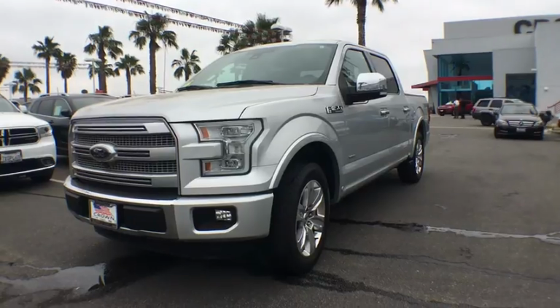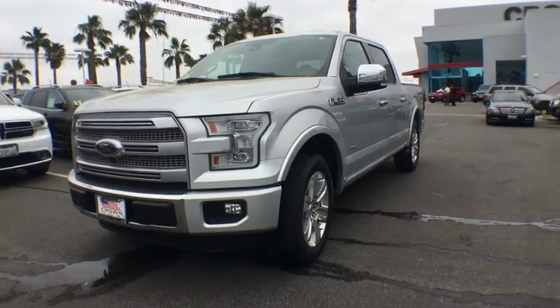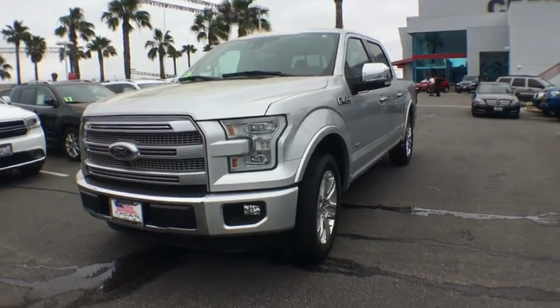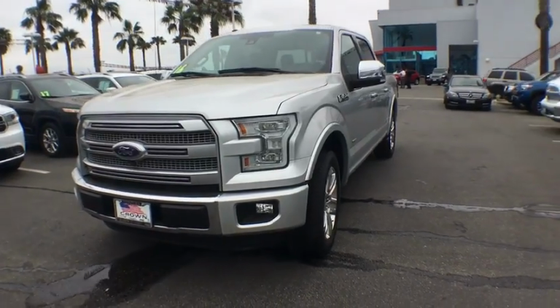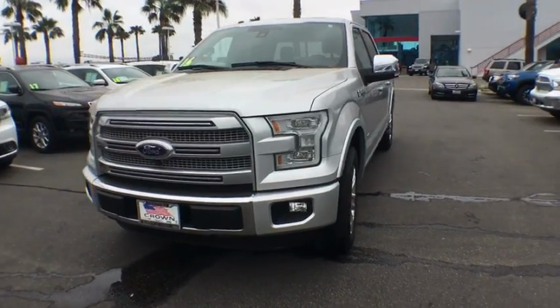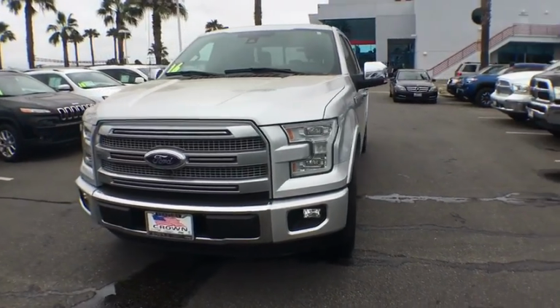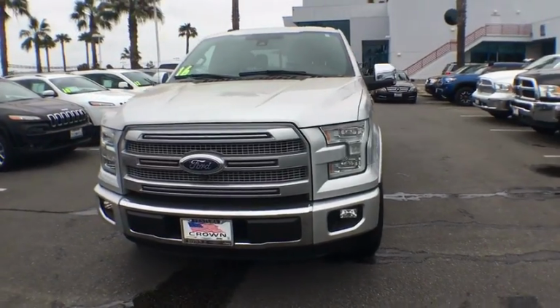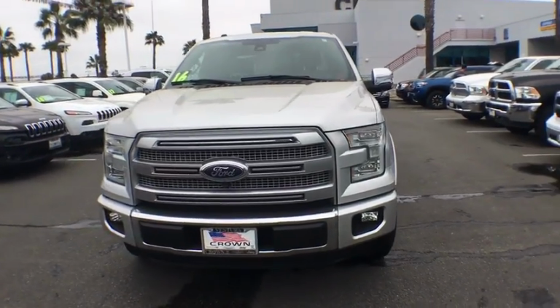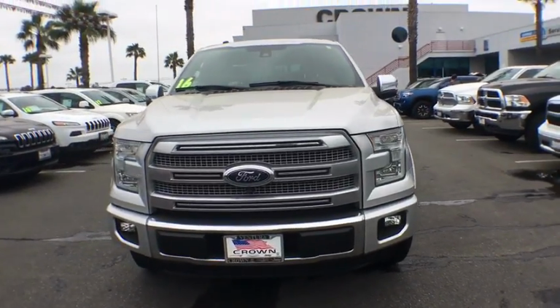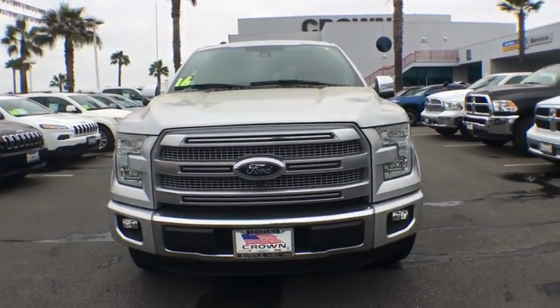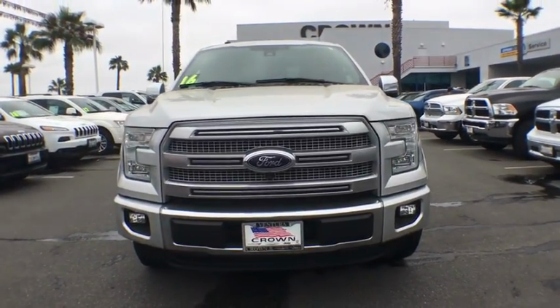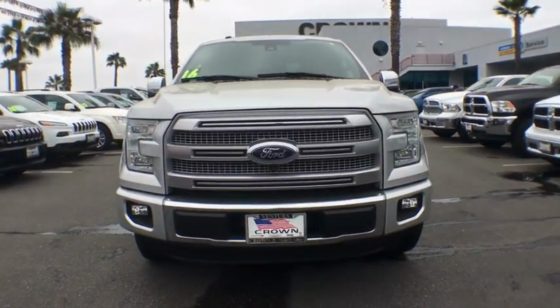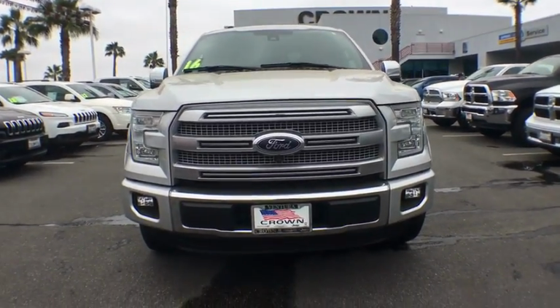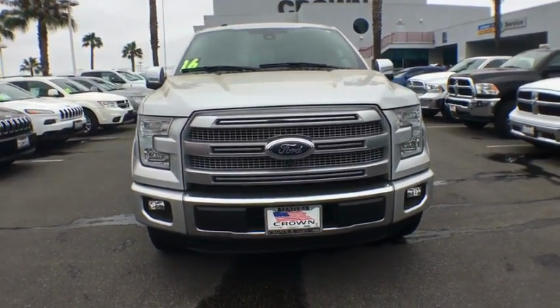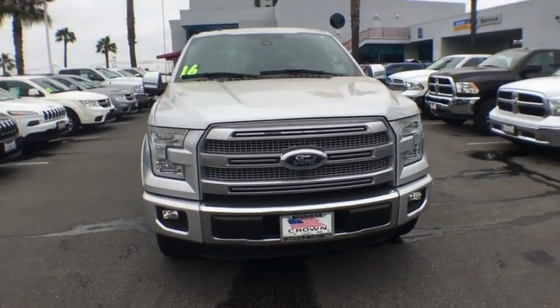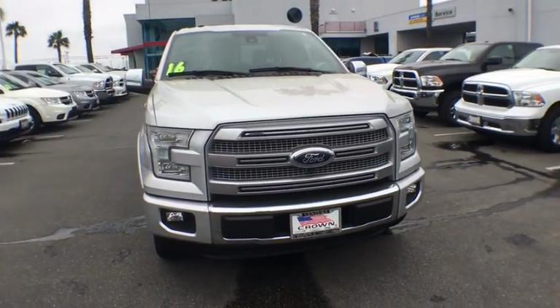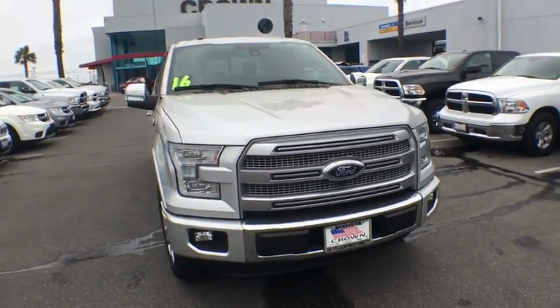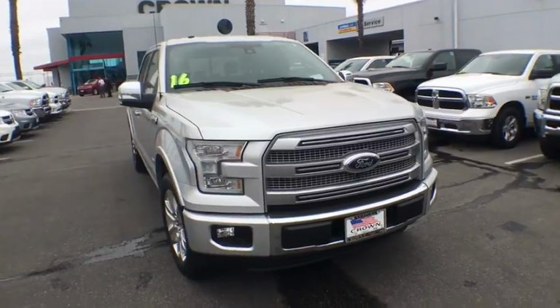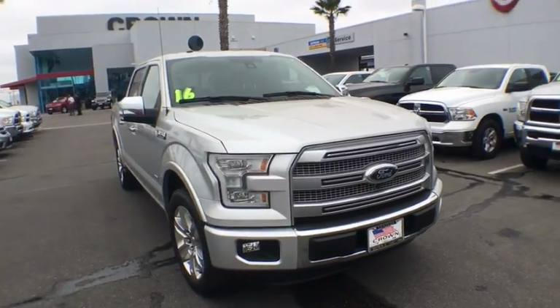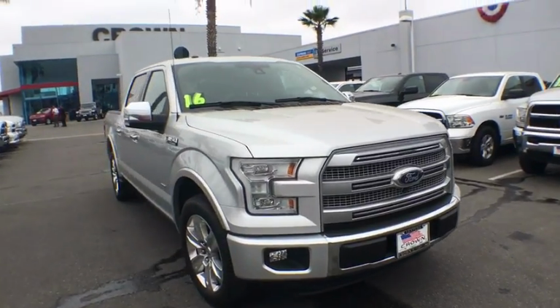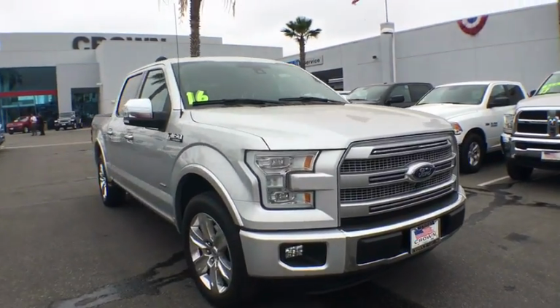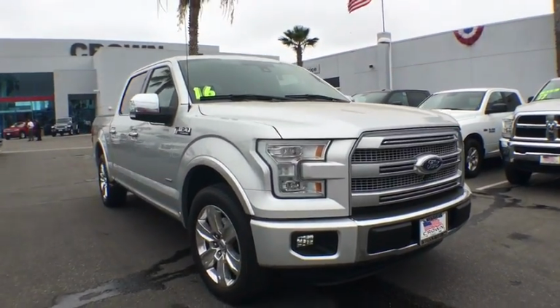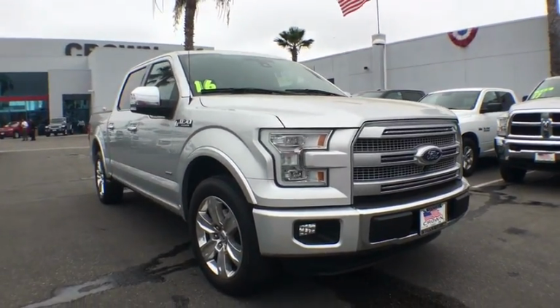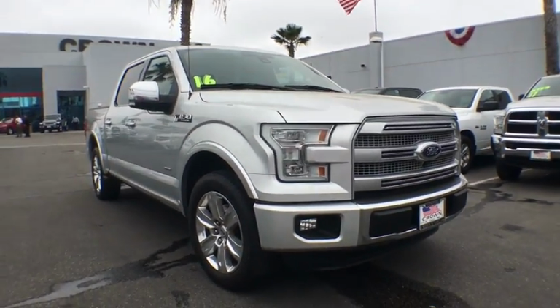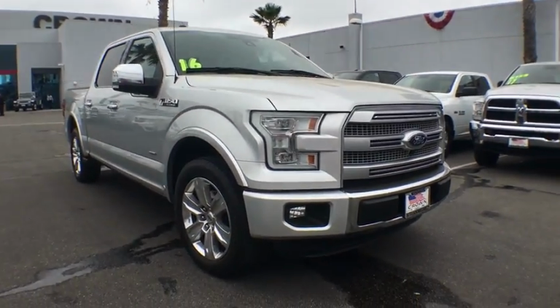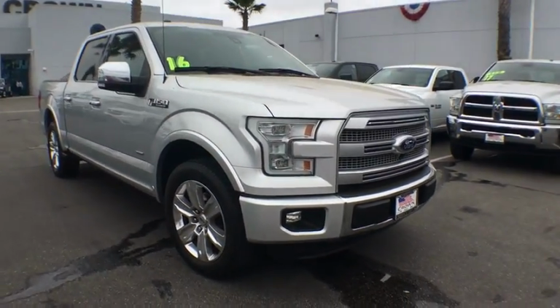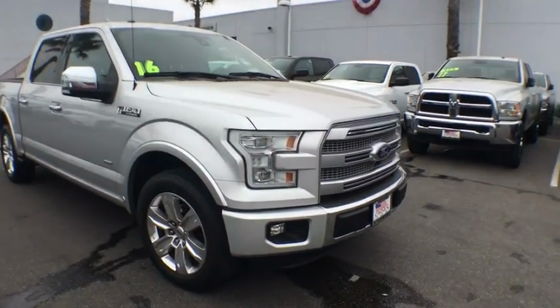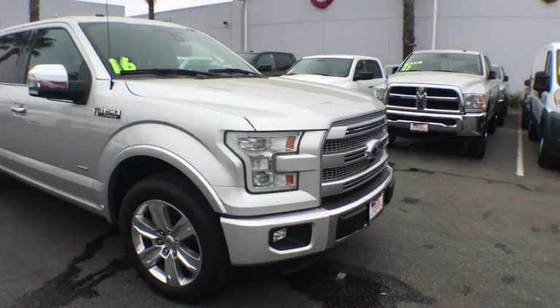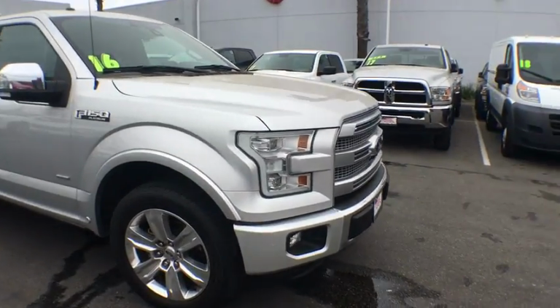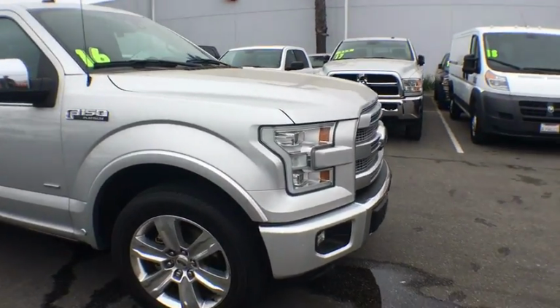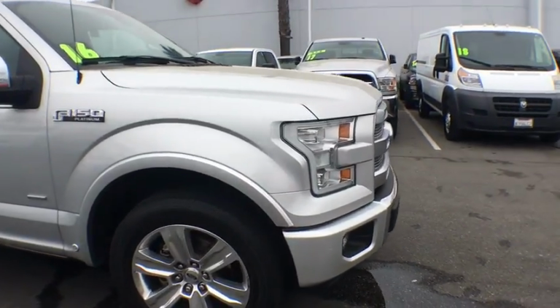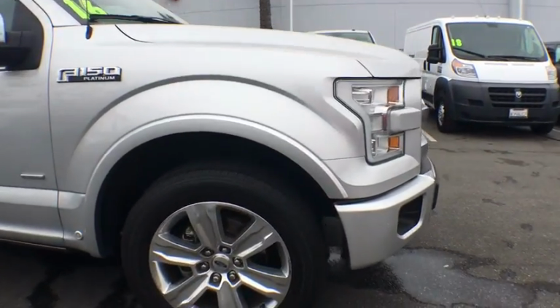A 2016 Ford F-150. A Ford F-150 knows how to handle any situation. It's built to follow orders. No whining.